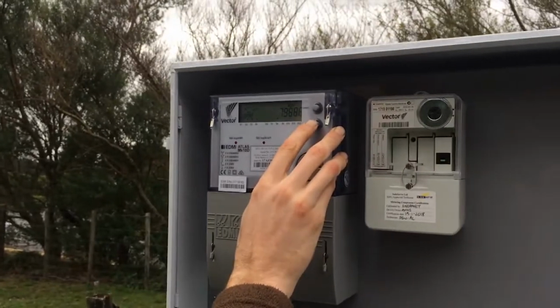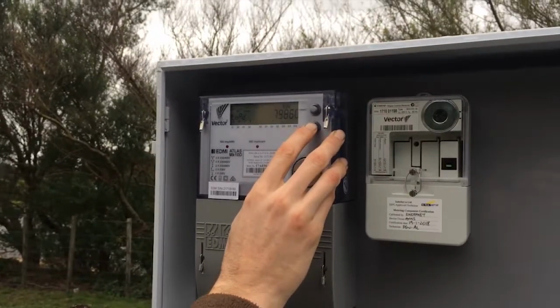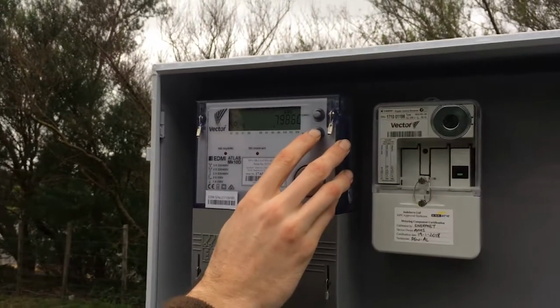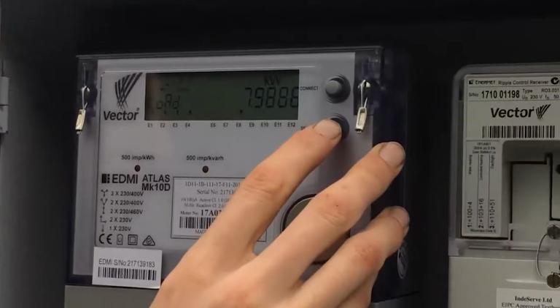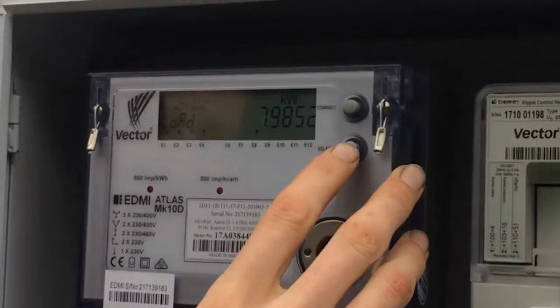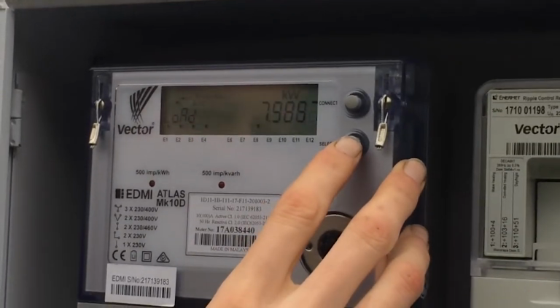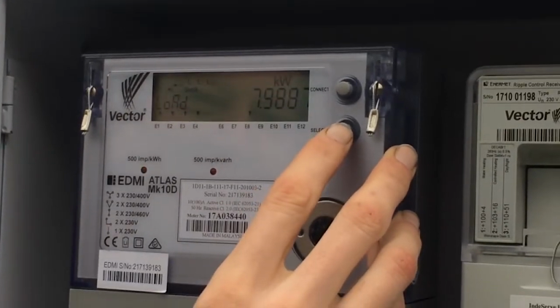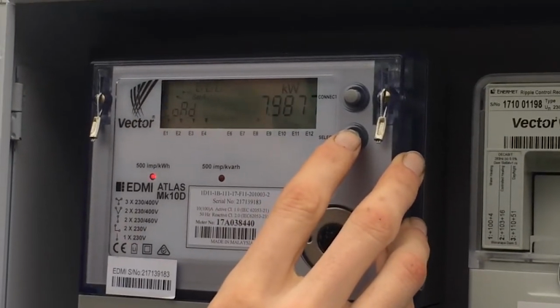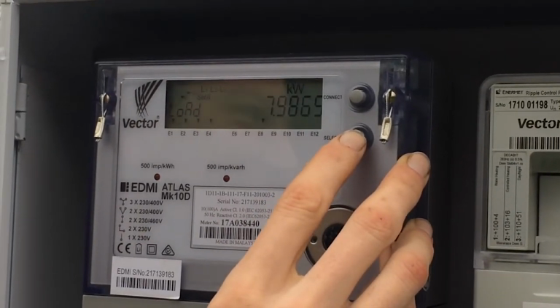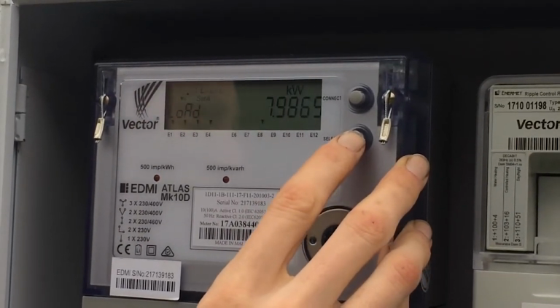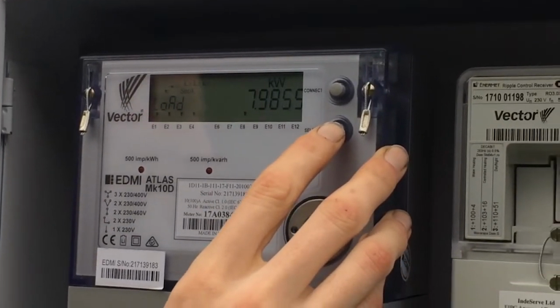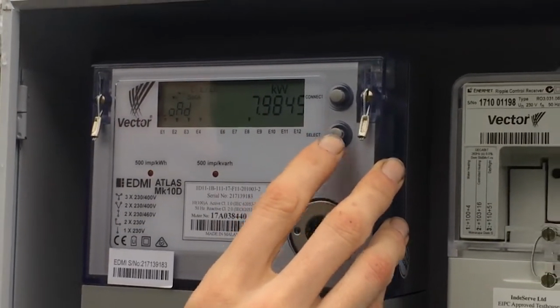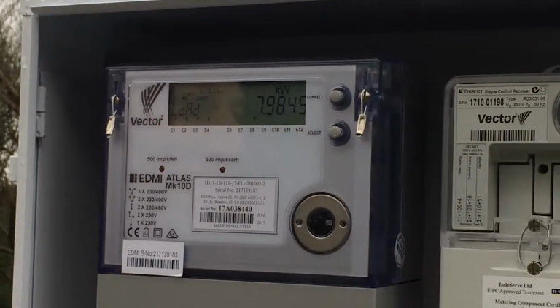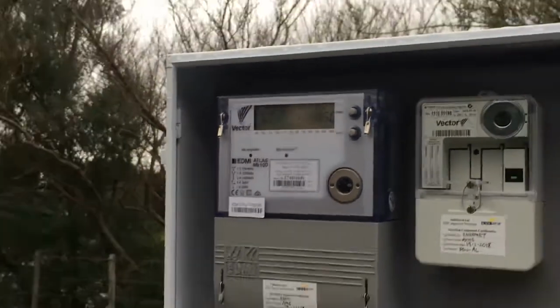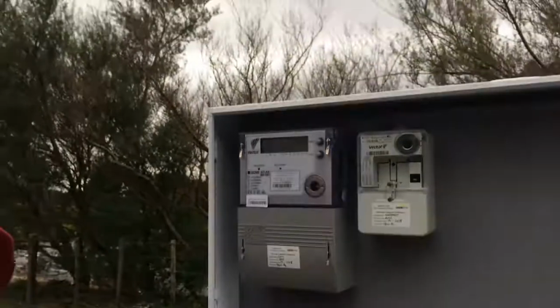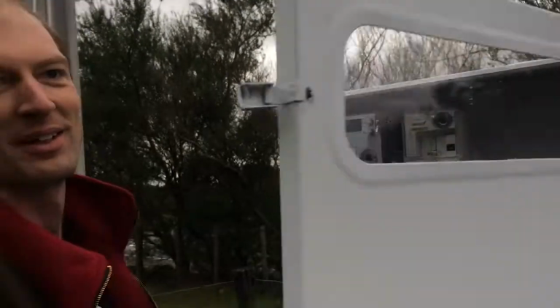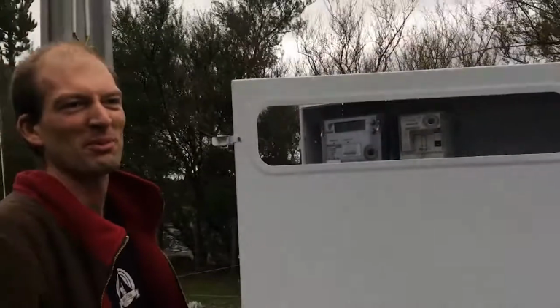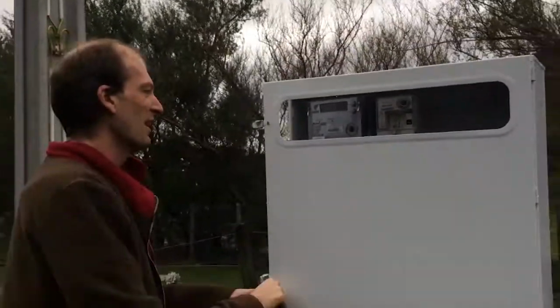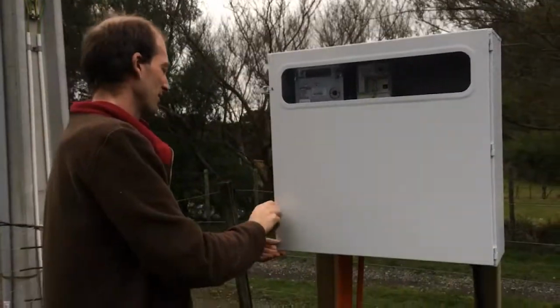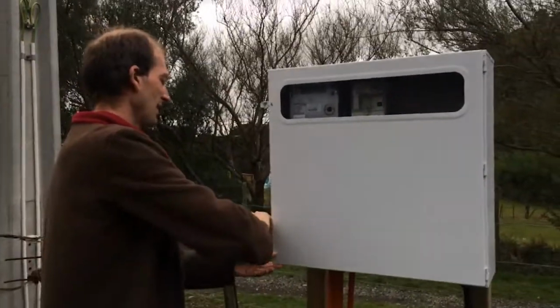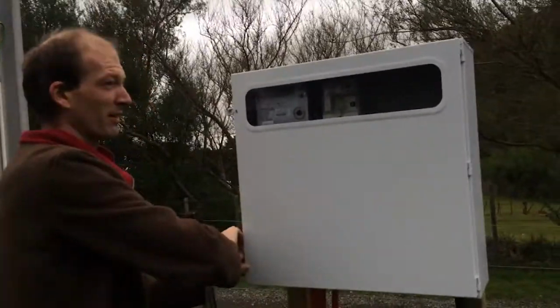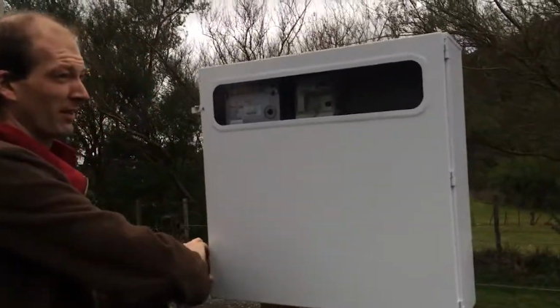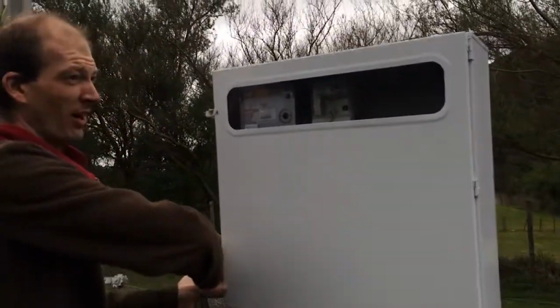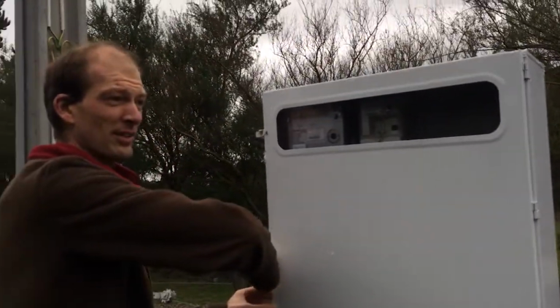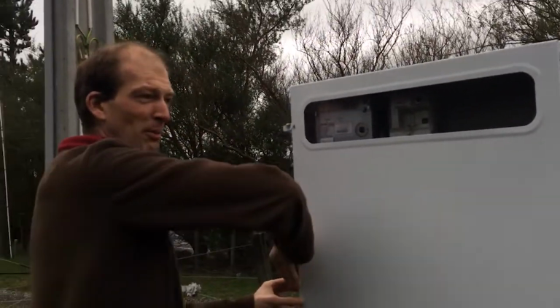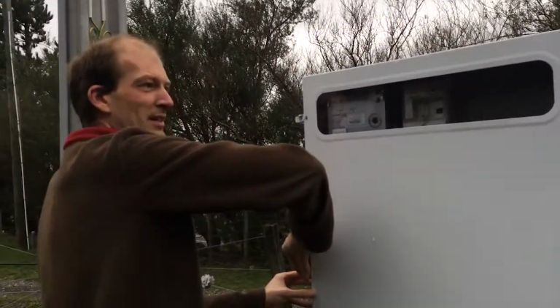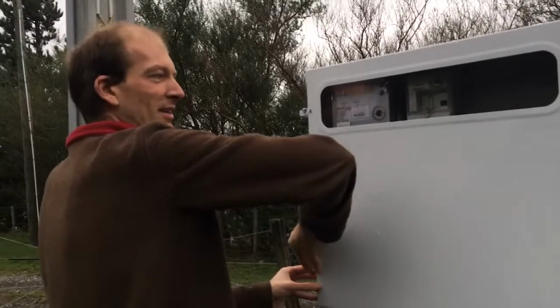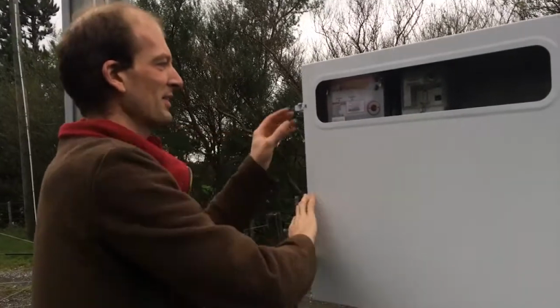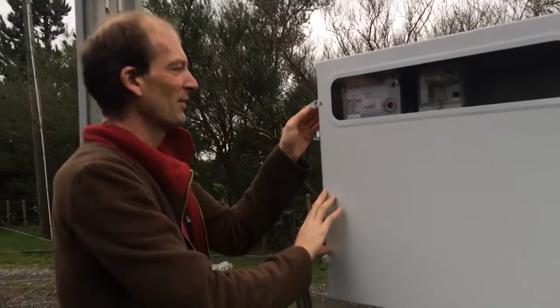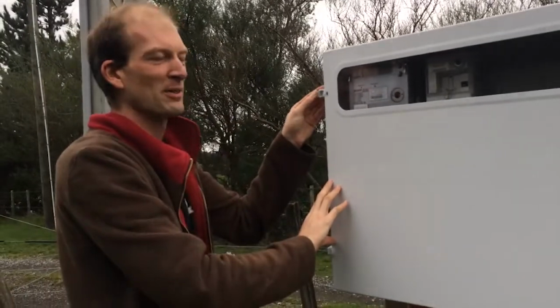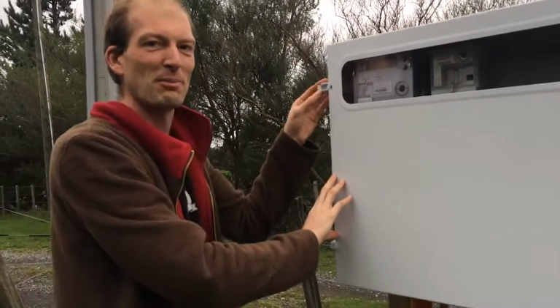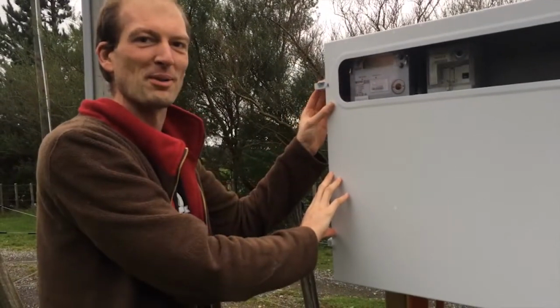We're pulling eight kilowatts at the moment. Eight kilowatts? Two of that's probably the house, so... there's probably seven kilowatts going to the bike at the moment. Yeah, 6.6 should be about right.